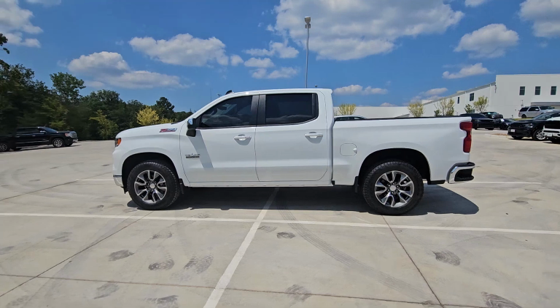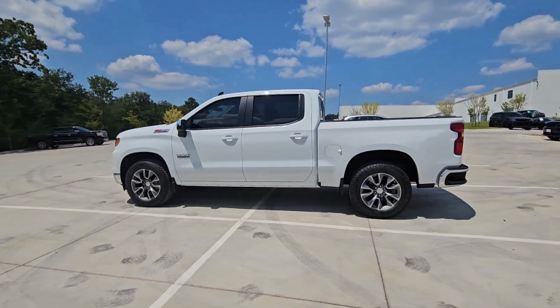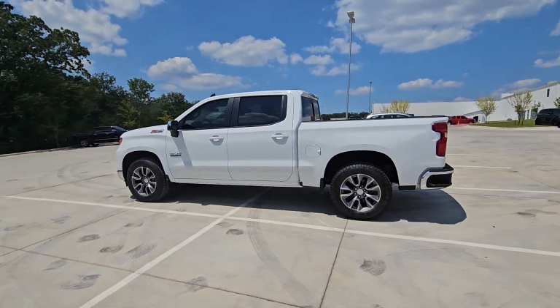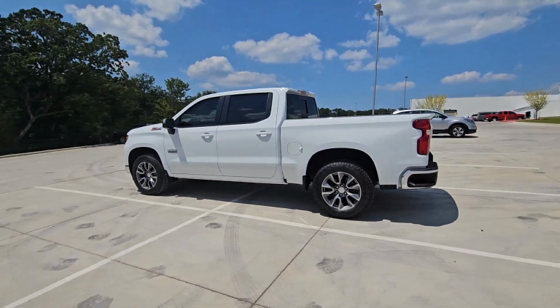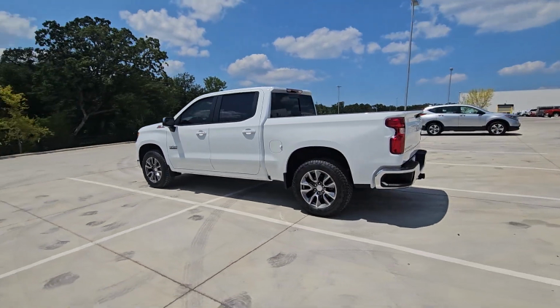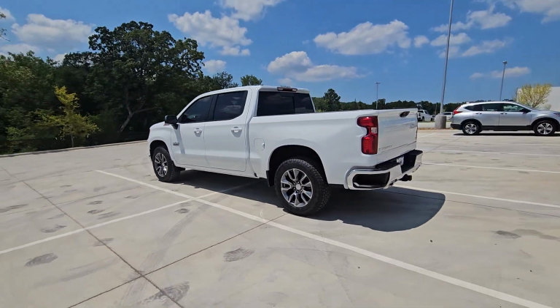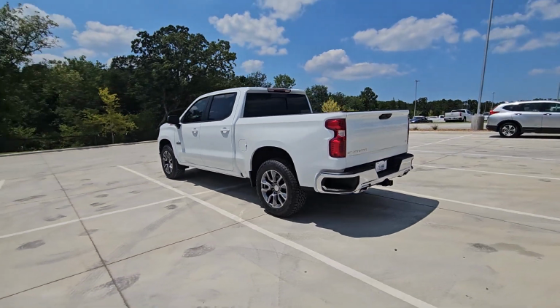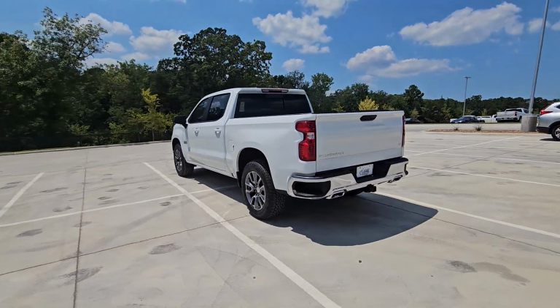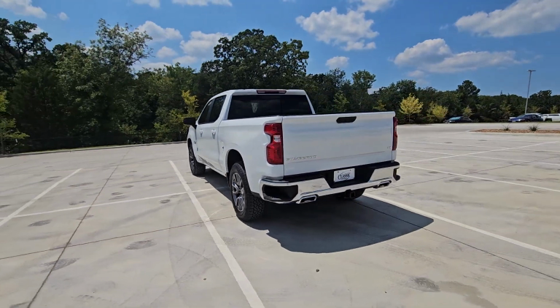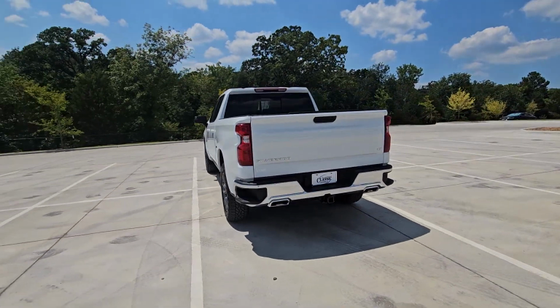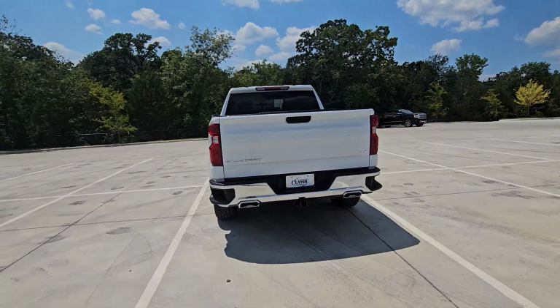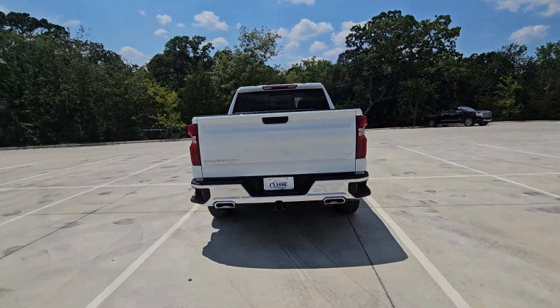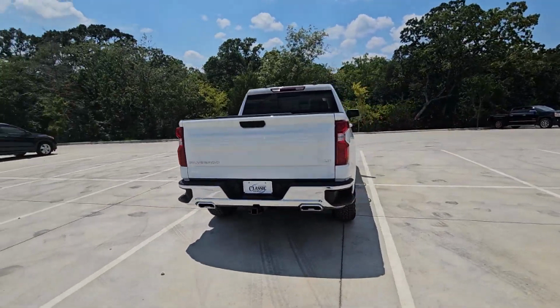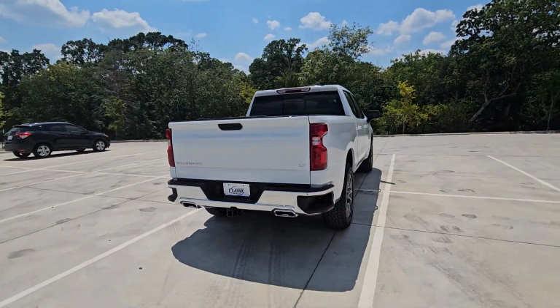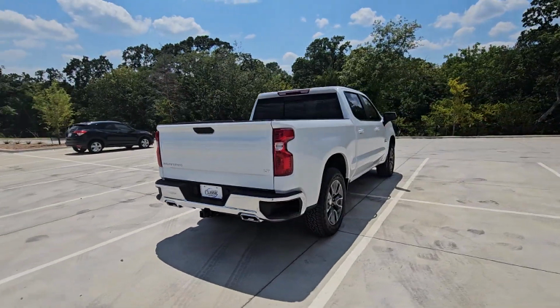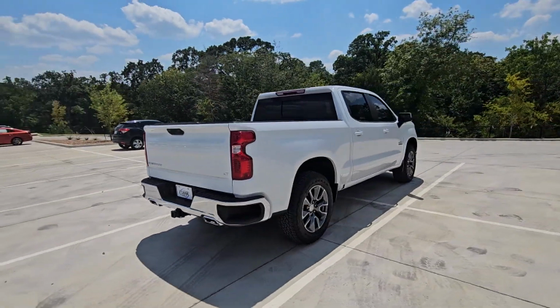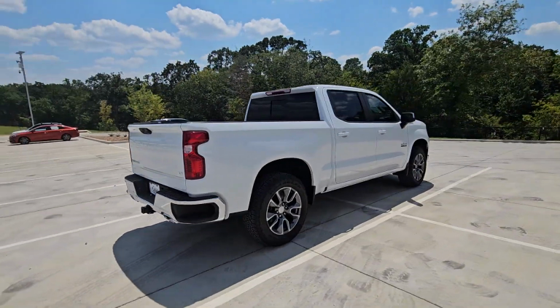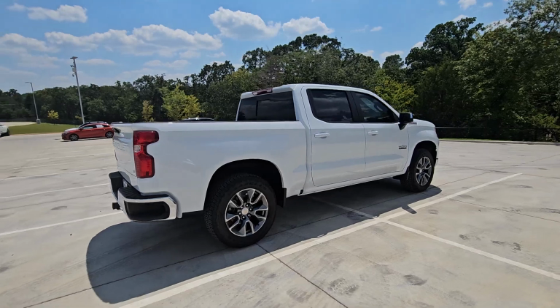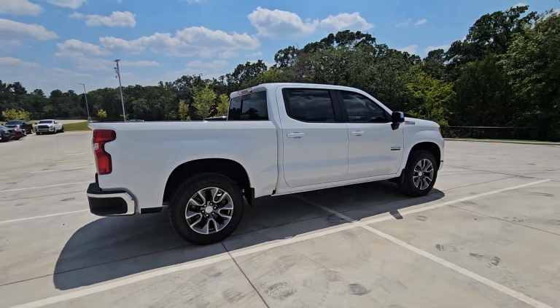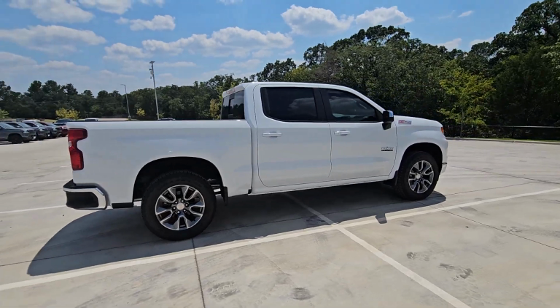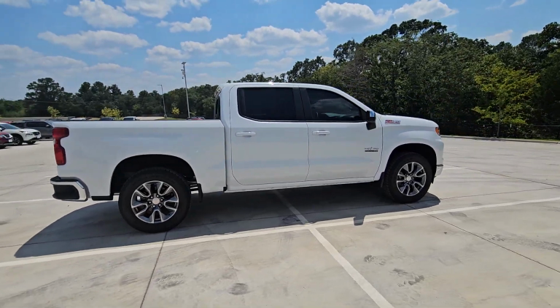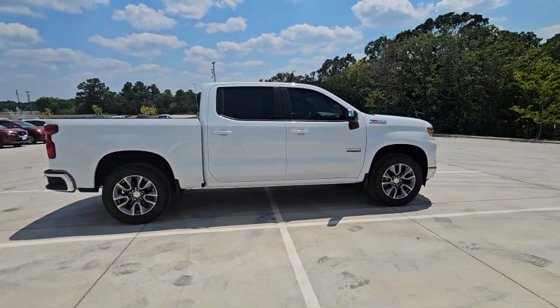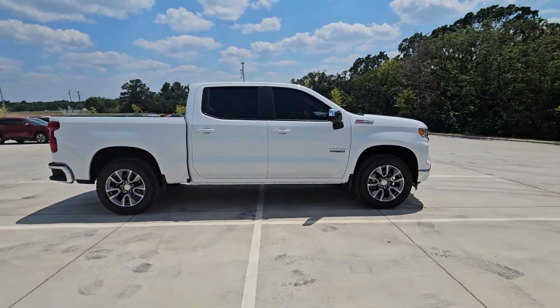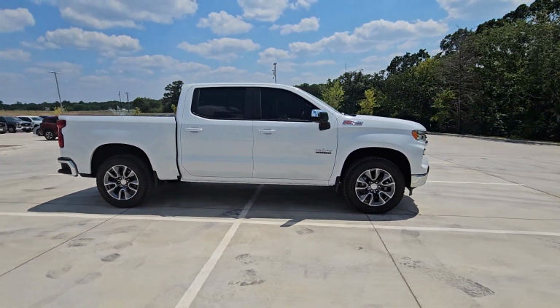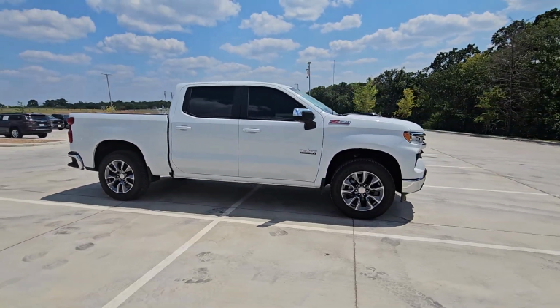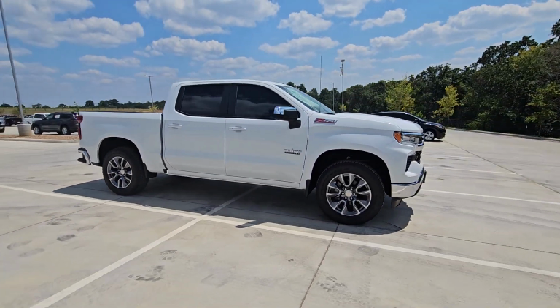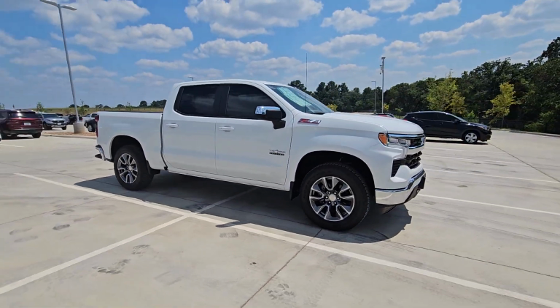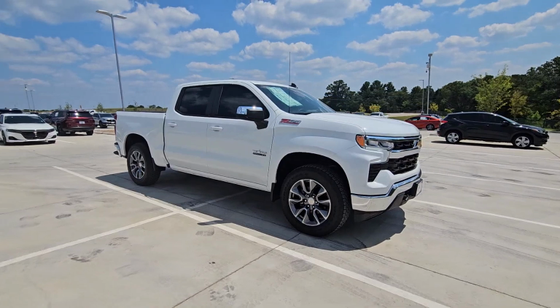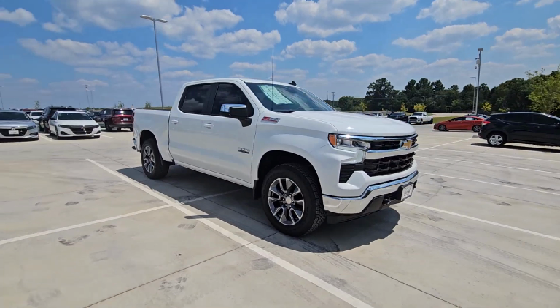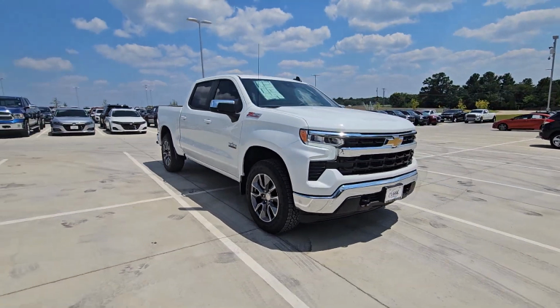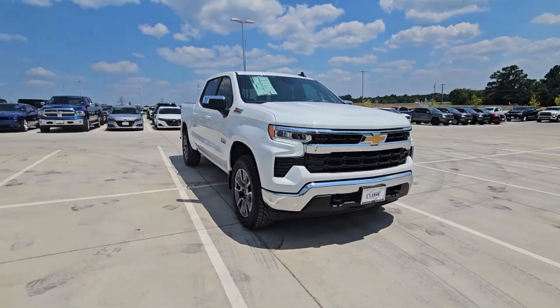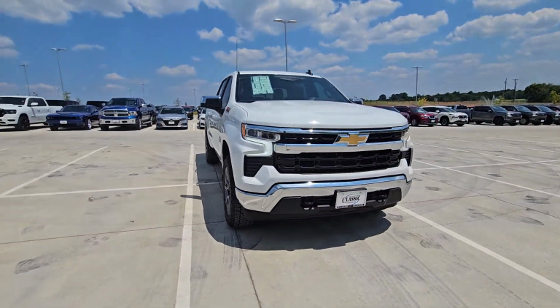Get into the 2024 Chevrolet Silverado 1500. The Silverado 1500 is the full-sized pickup that blends a spacious, quiet cabin, technology that keeps you connected, smooth handling, and the toughness you need for all your projects.